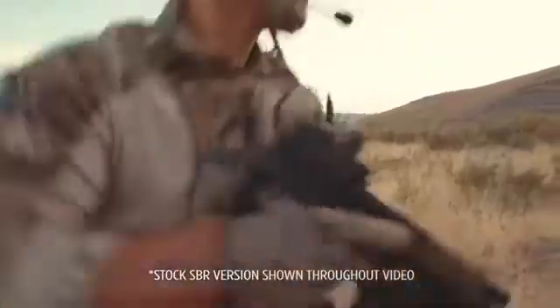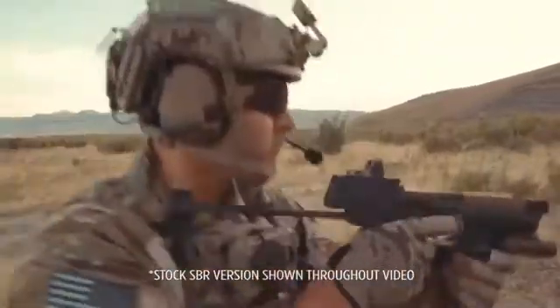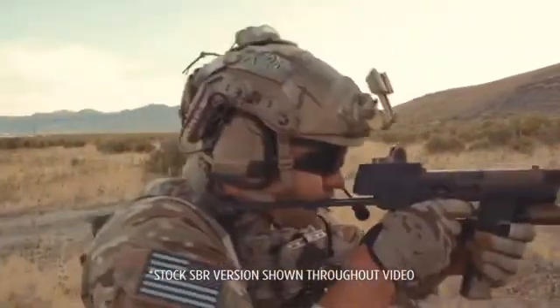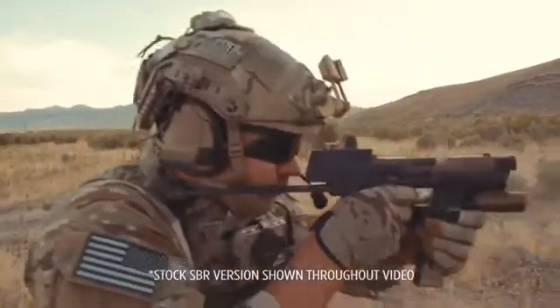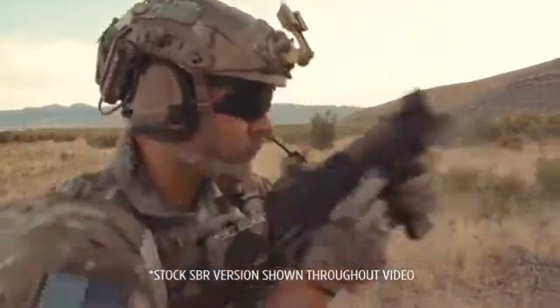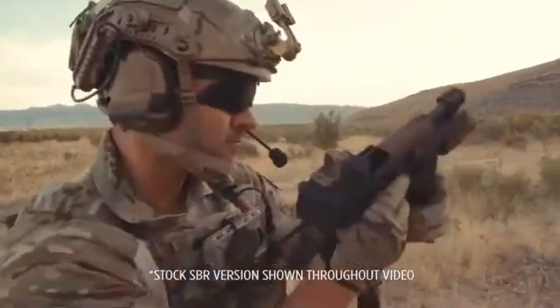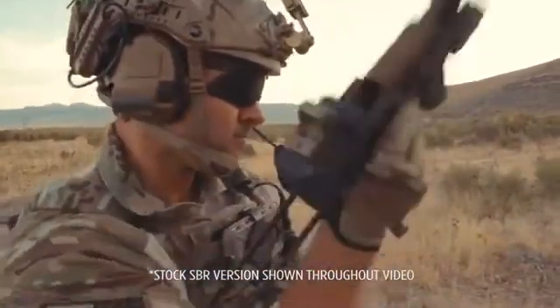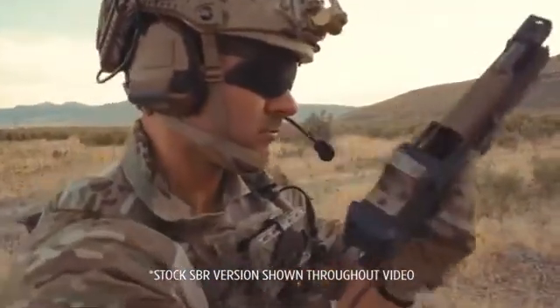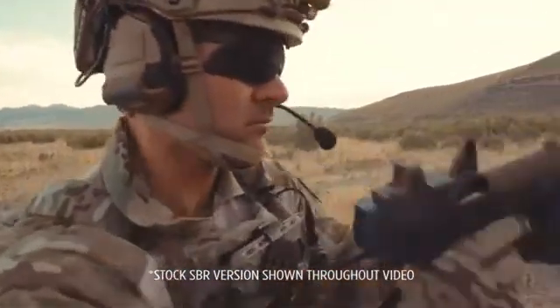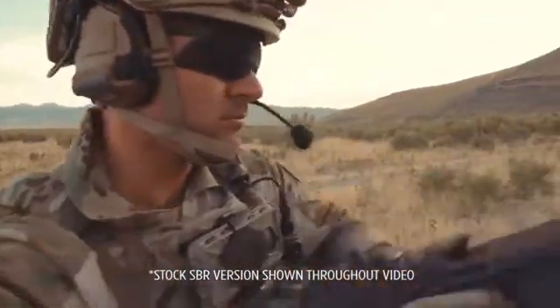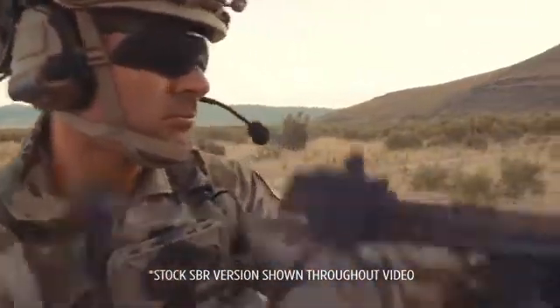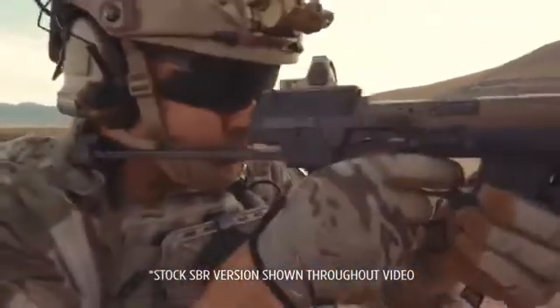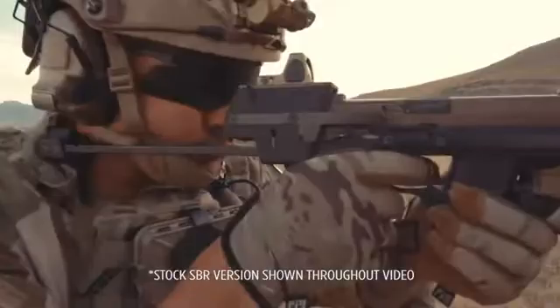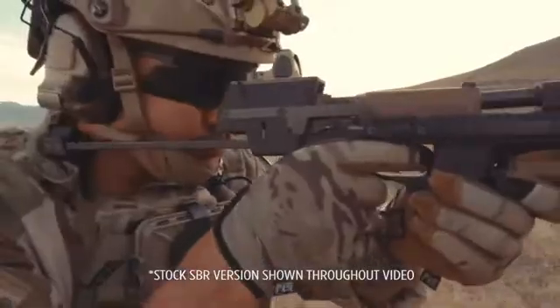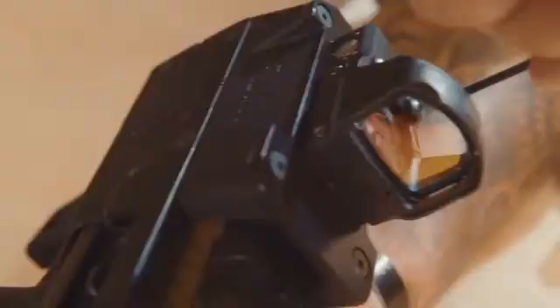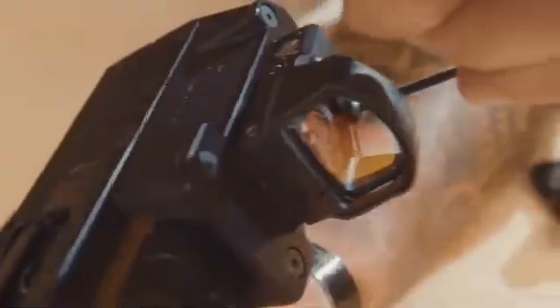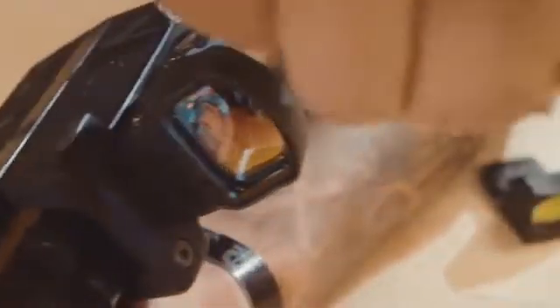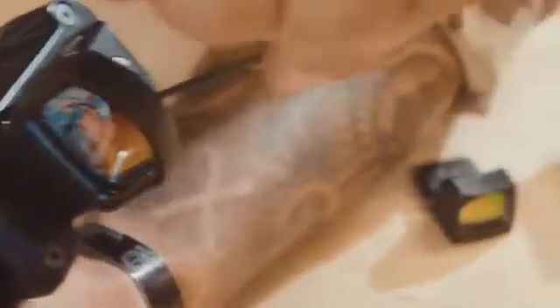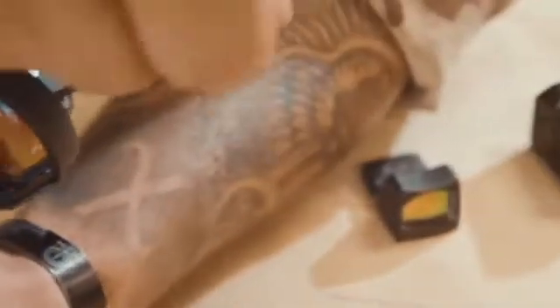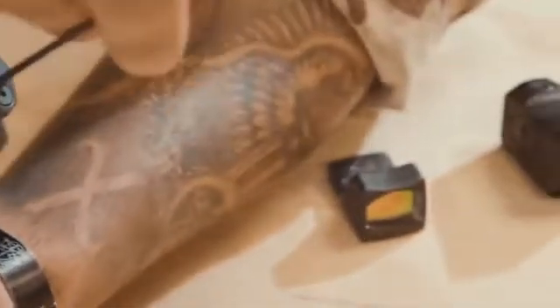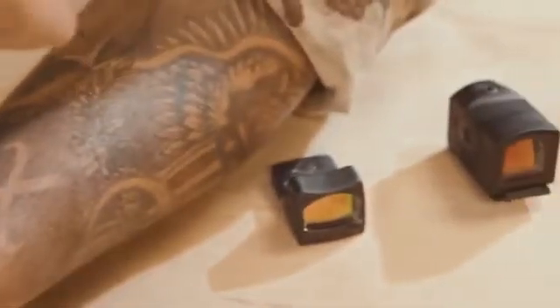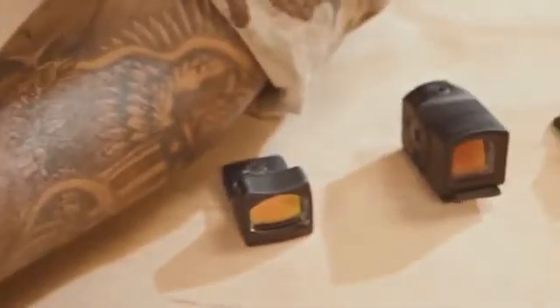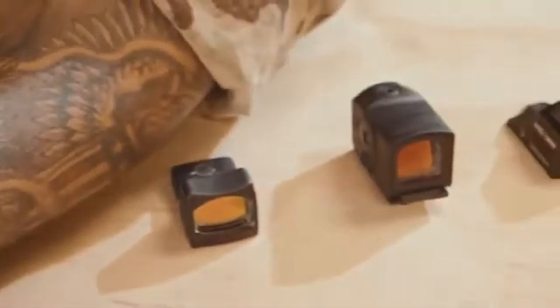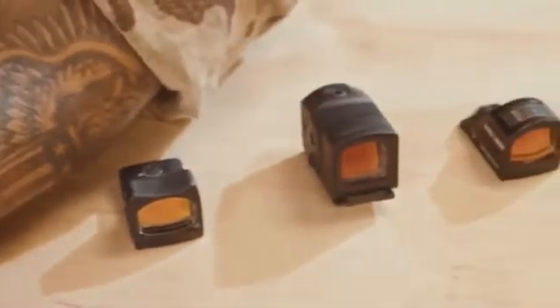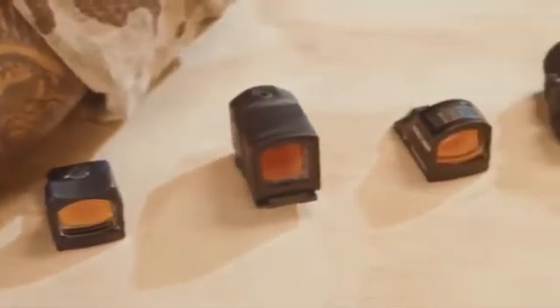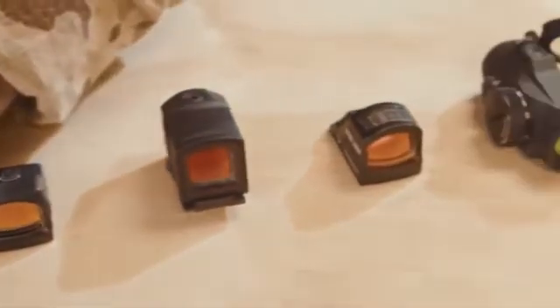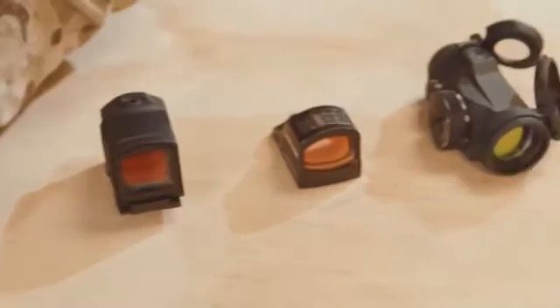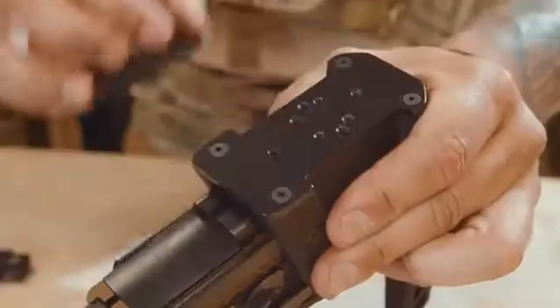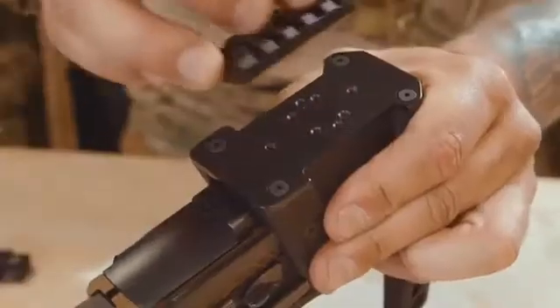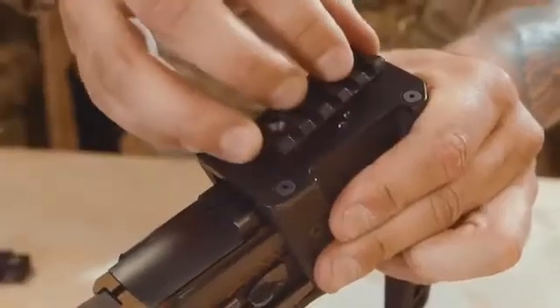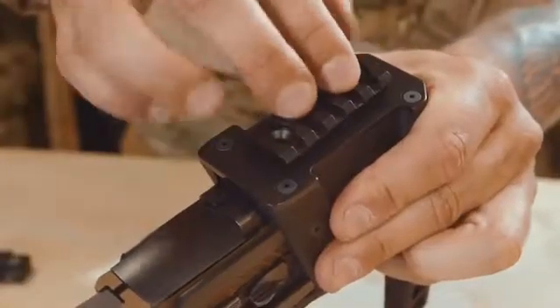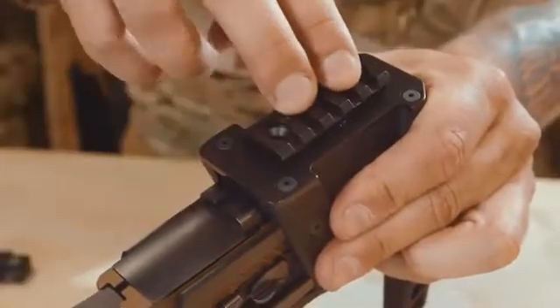An integrated metal holder doubles your ammo and results in faster reloads. The optic mount fits a wide variety of red dot sights, or you can attach a pic rail to mount larger optics.